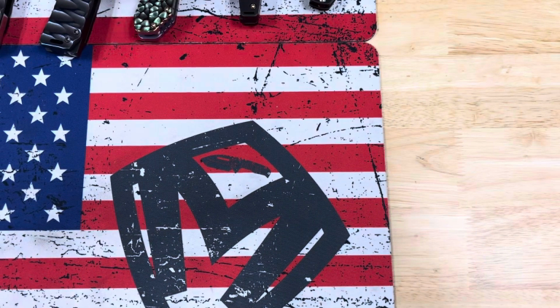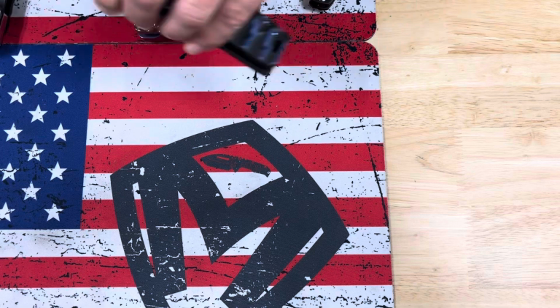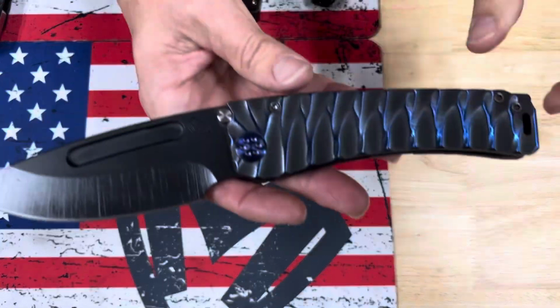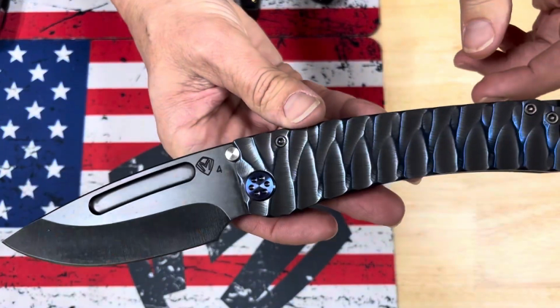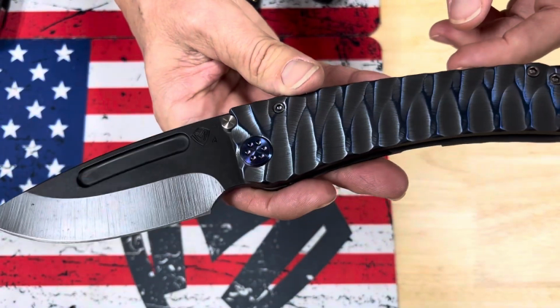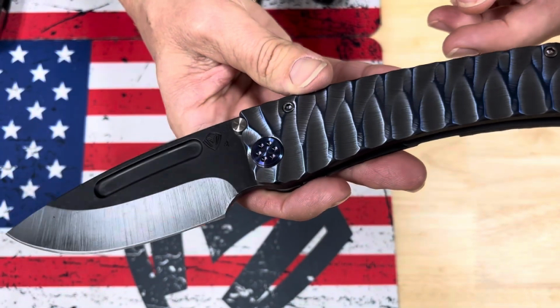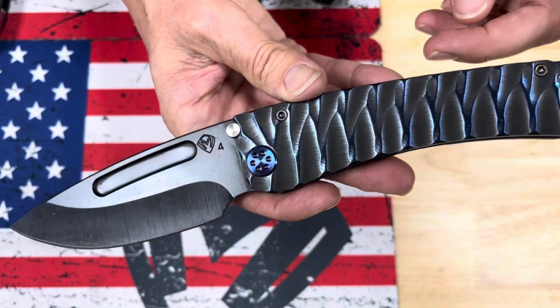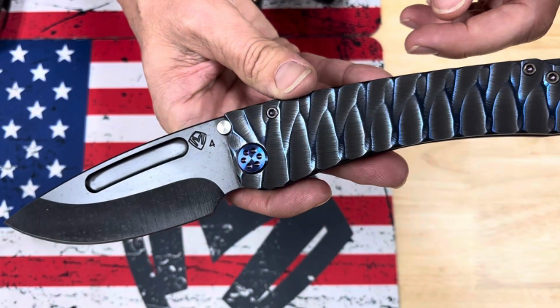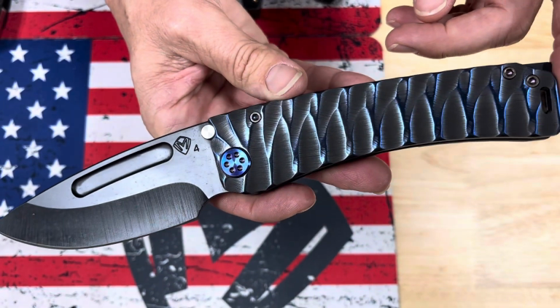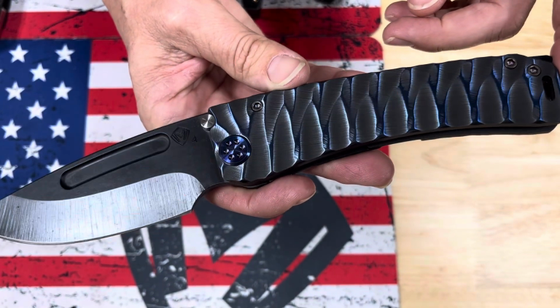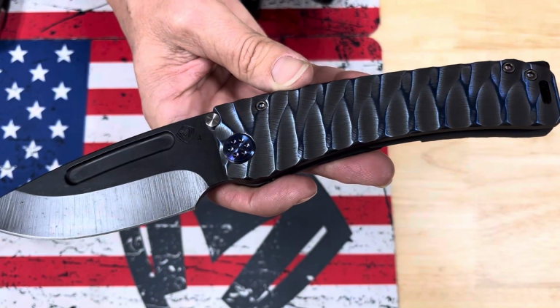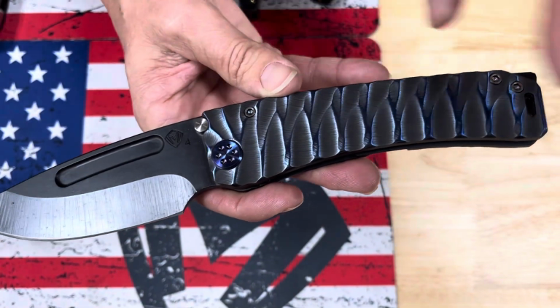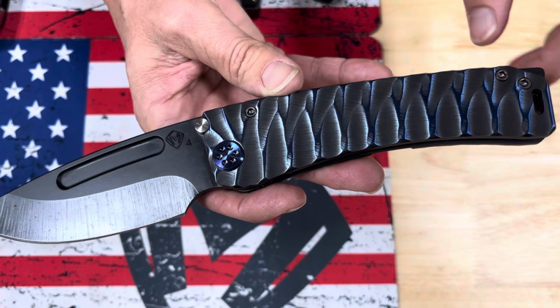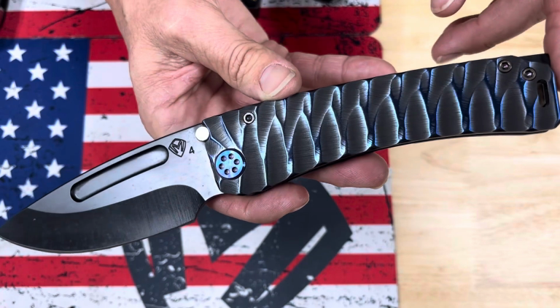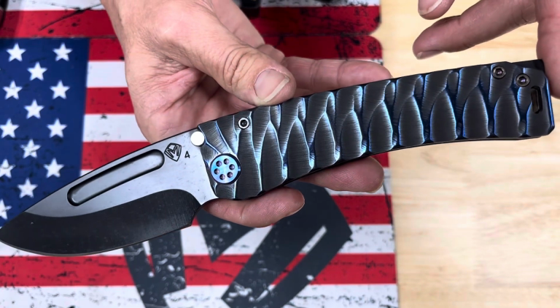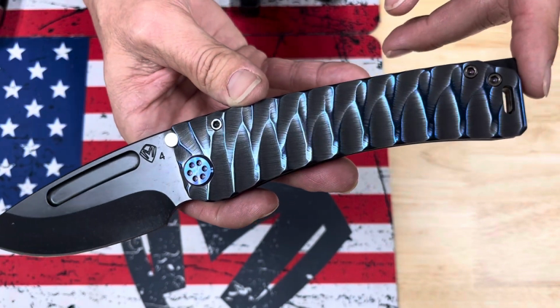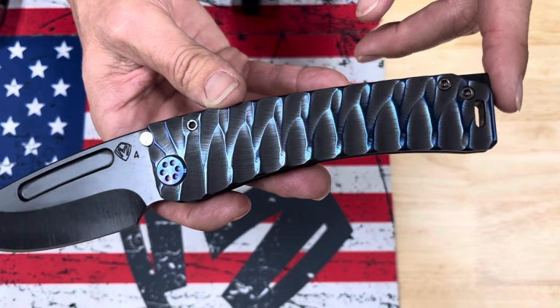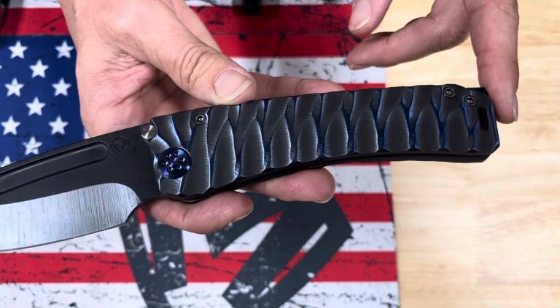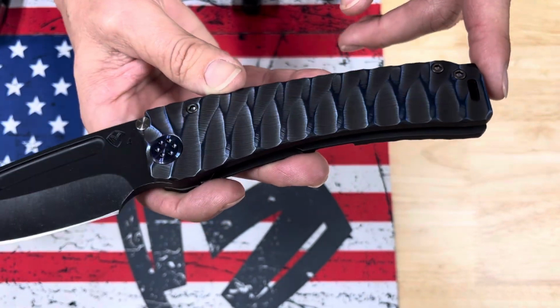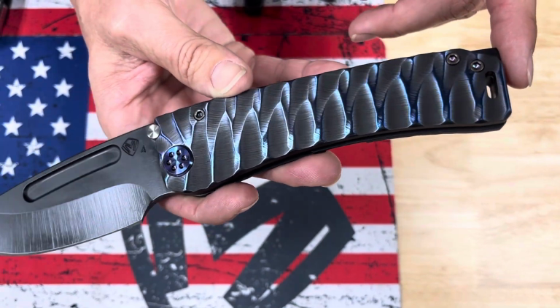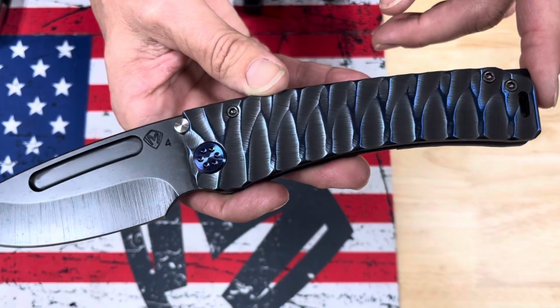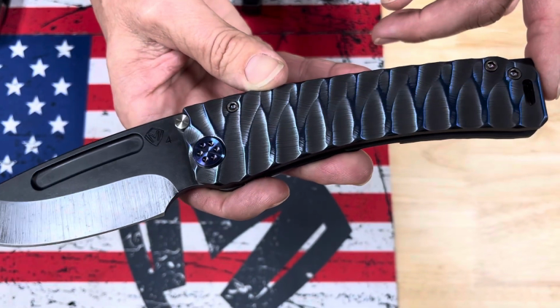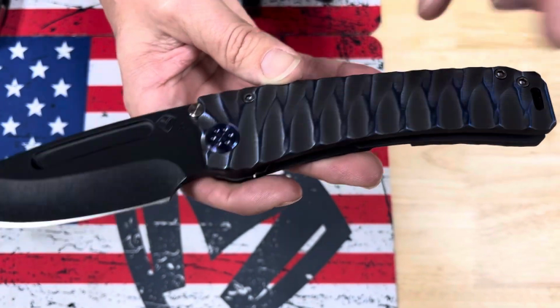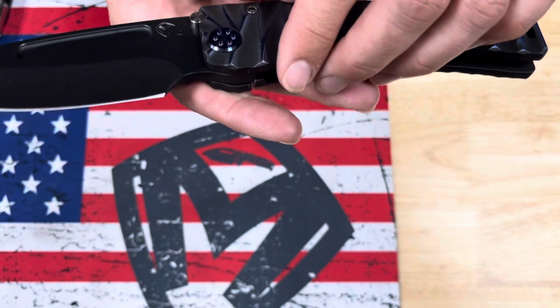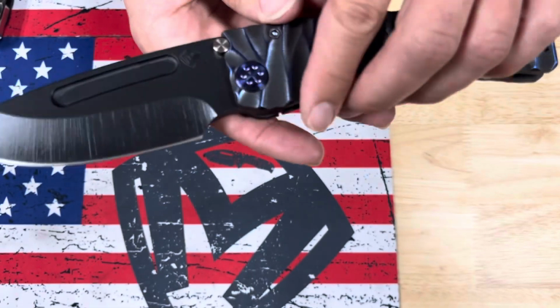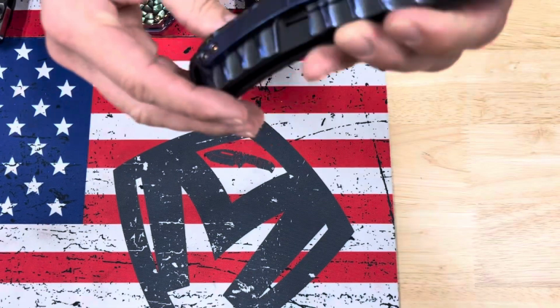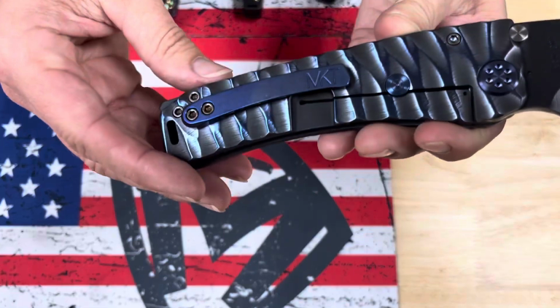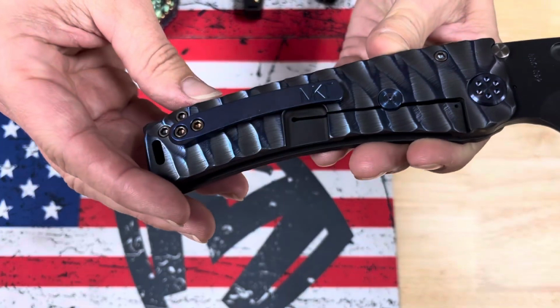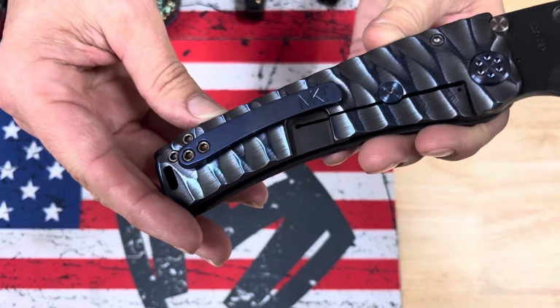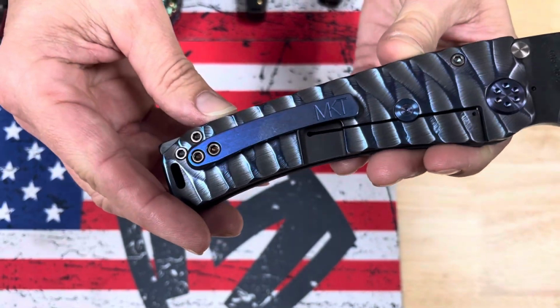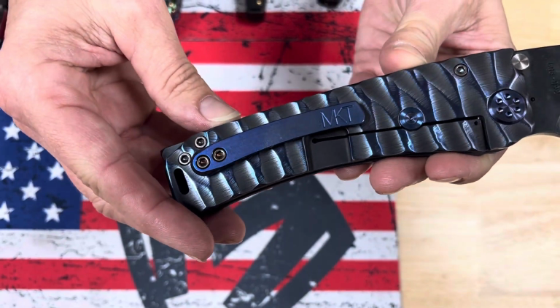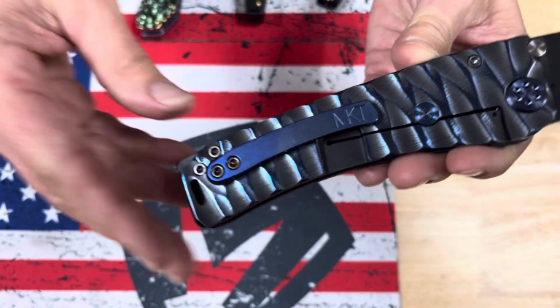We have a Marauder H with an S45 DLC drop point blade, suppressed handles, black base with blue flats, beautiful blue hardware, and a blue clip.